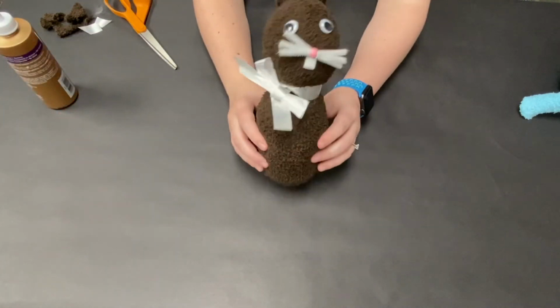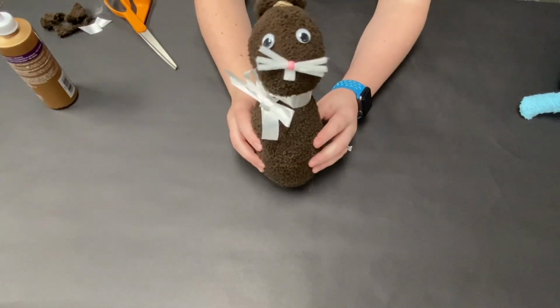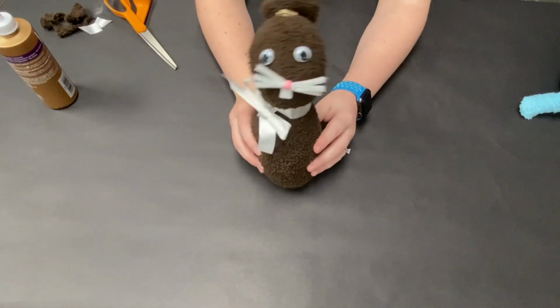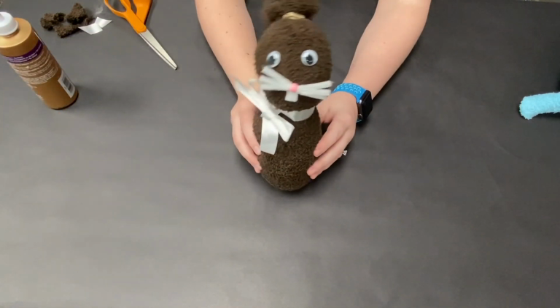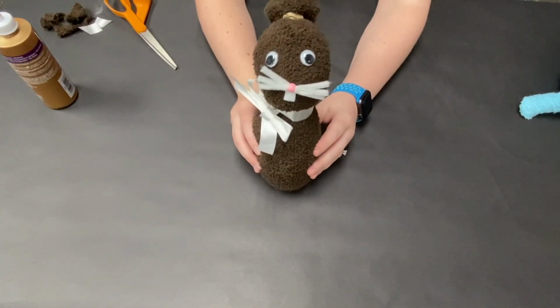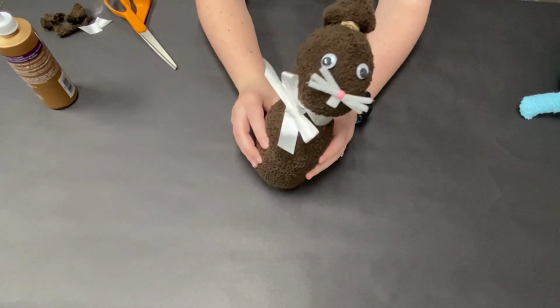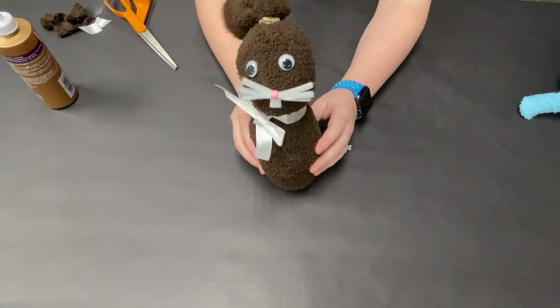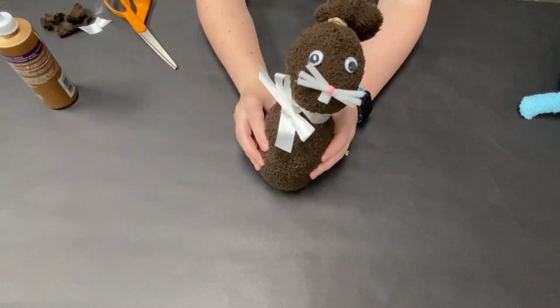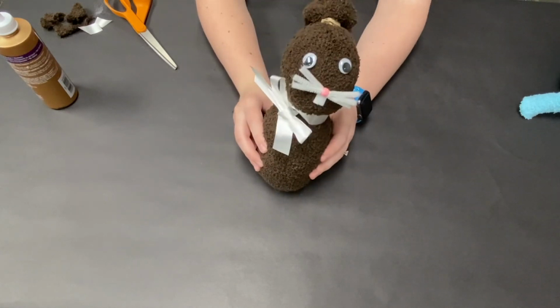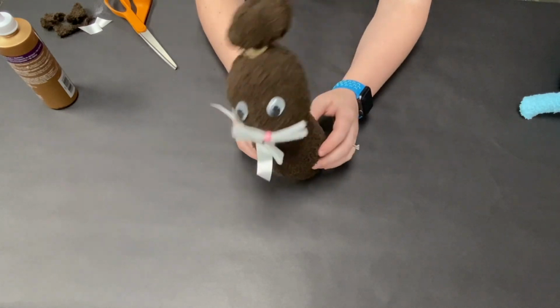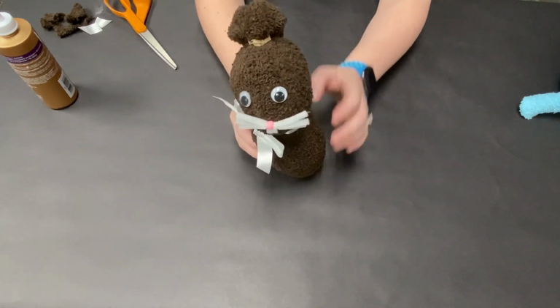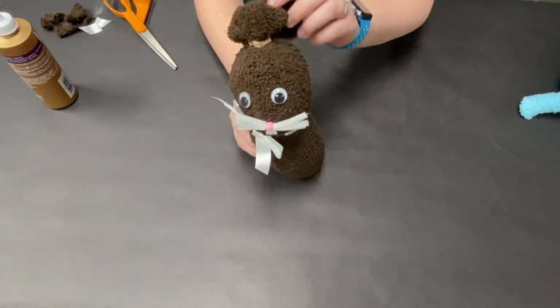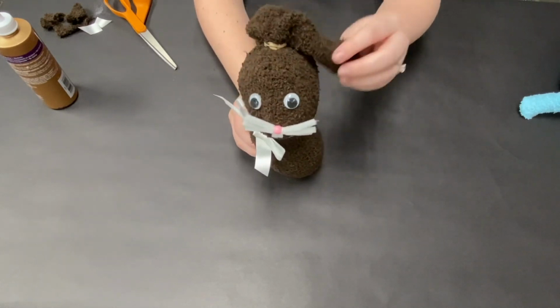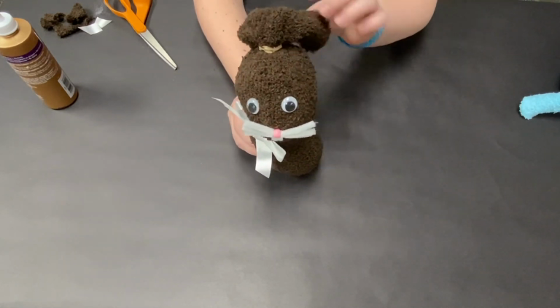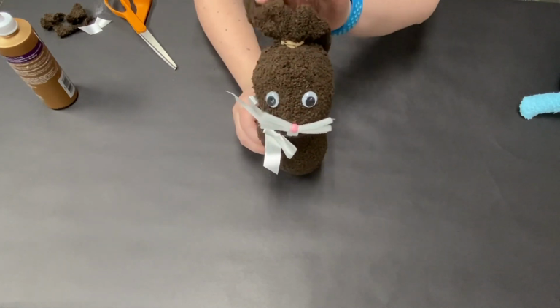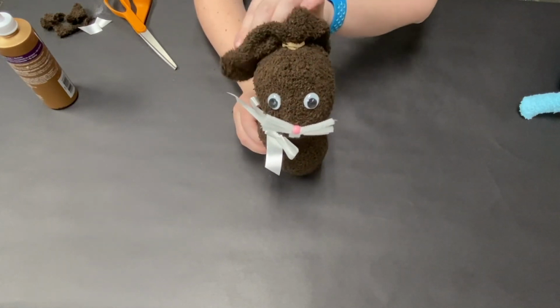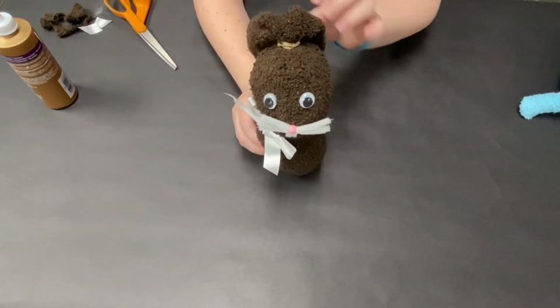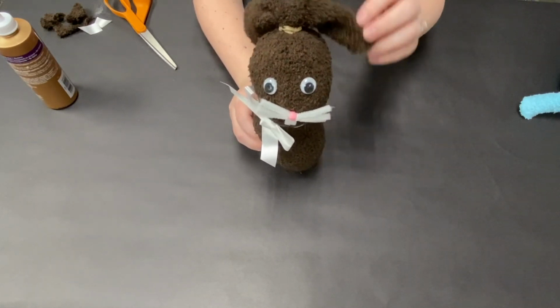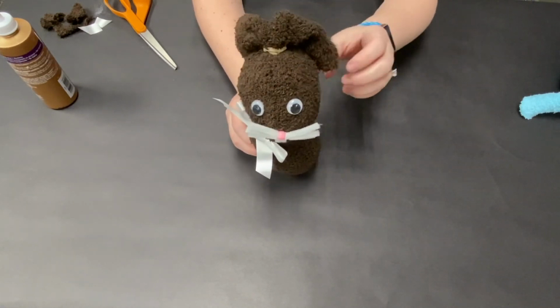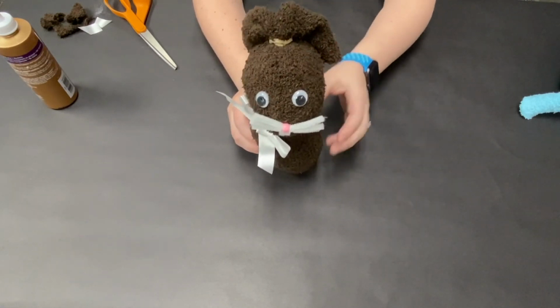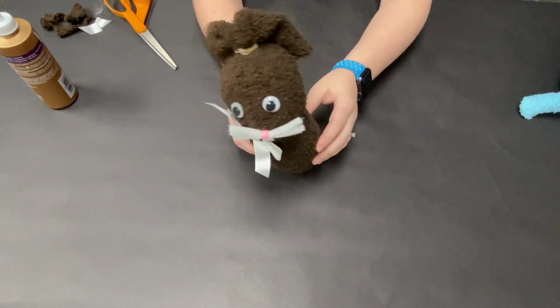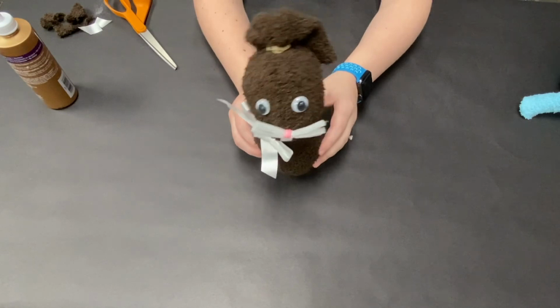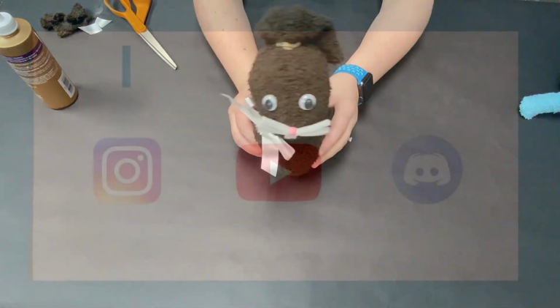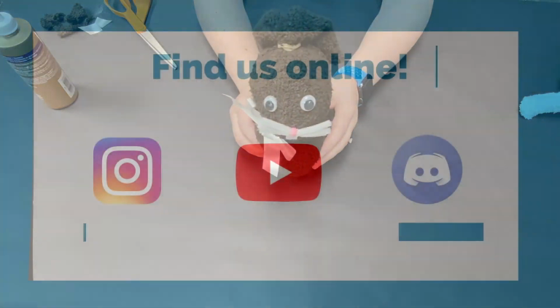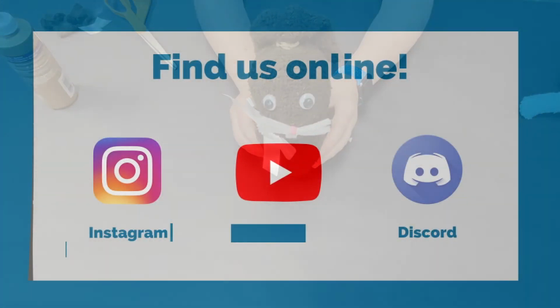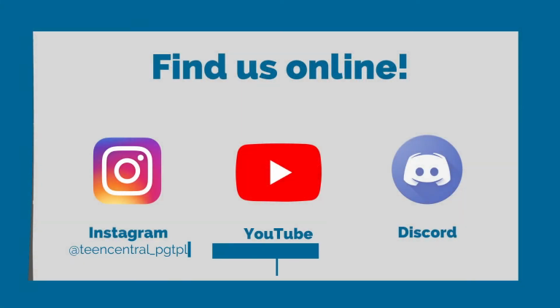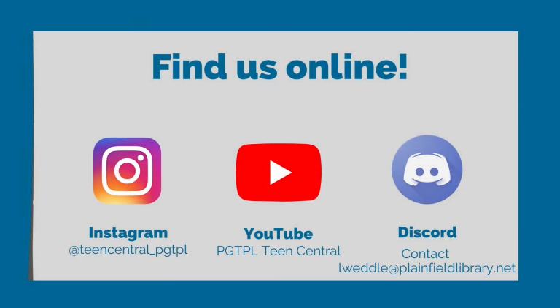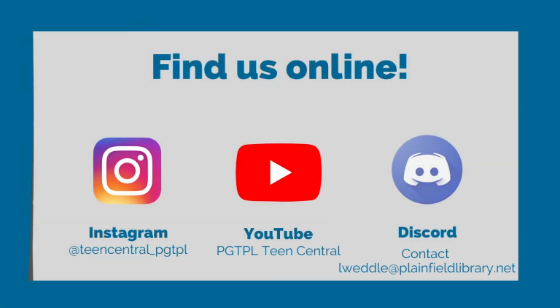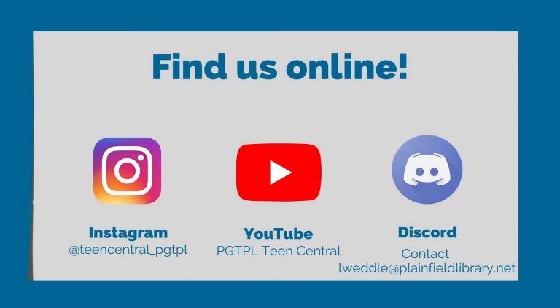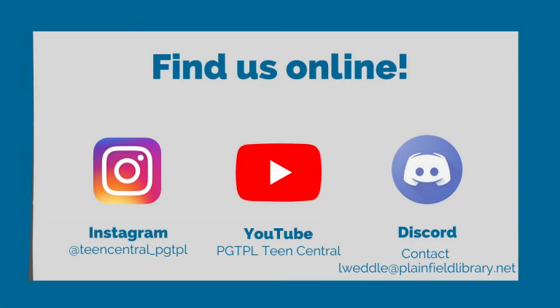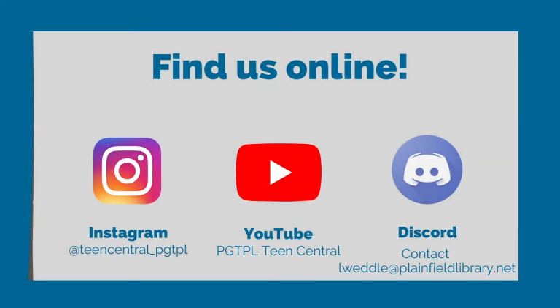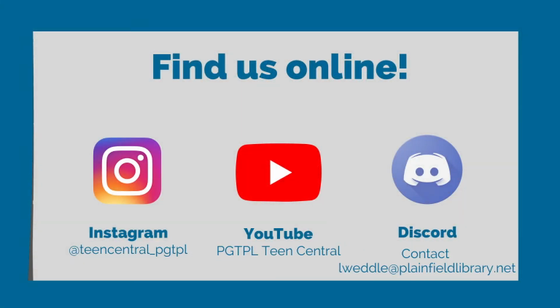Here is the finished product — here's my bunny! His ears you can kind of move around; they're a little floppy but you can shape them how you want. Thanks for joining and I hope you have a lot of fun with this one!